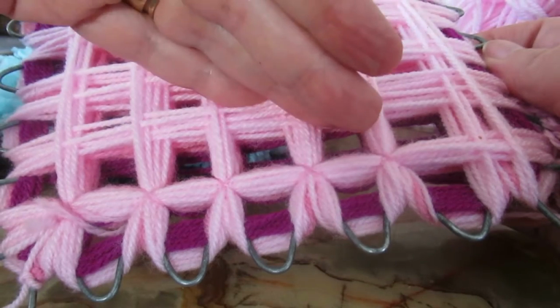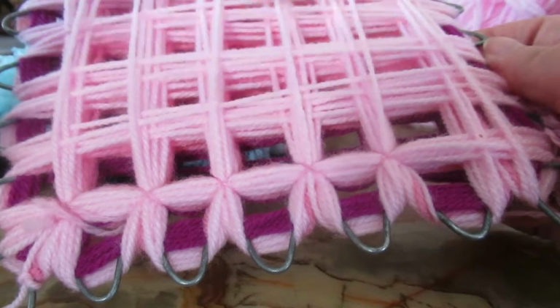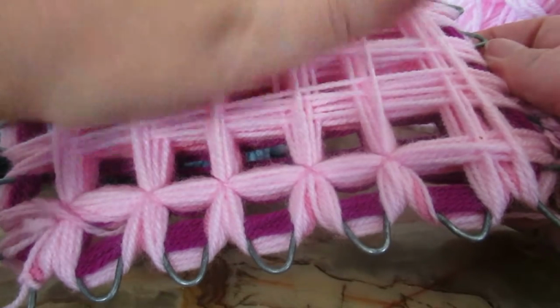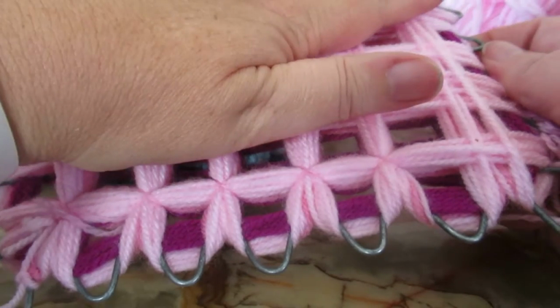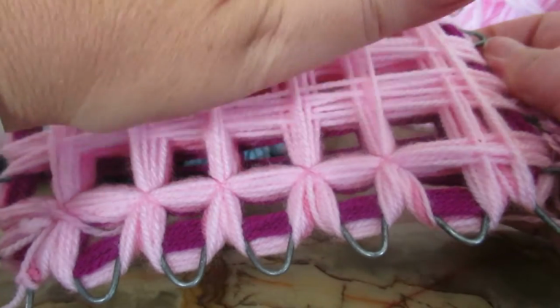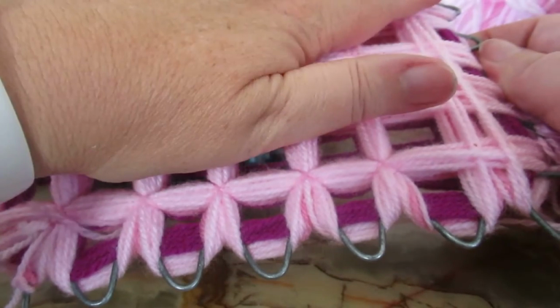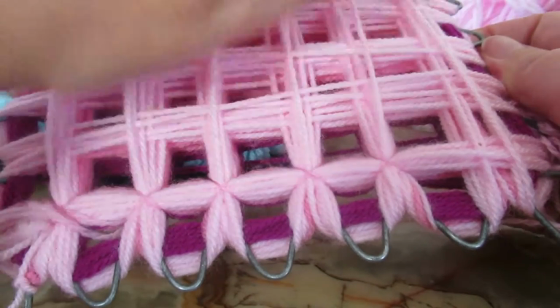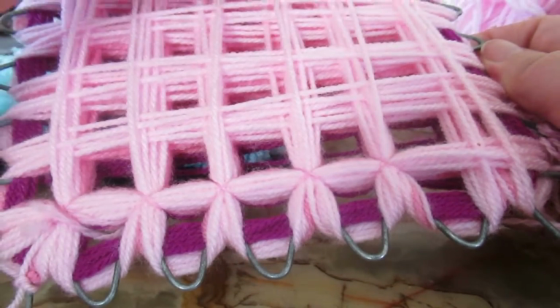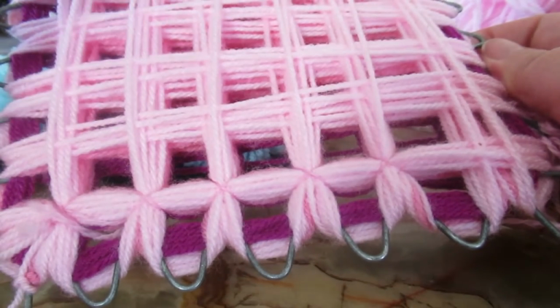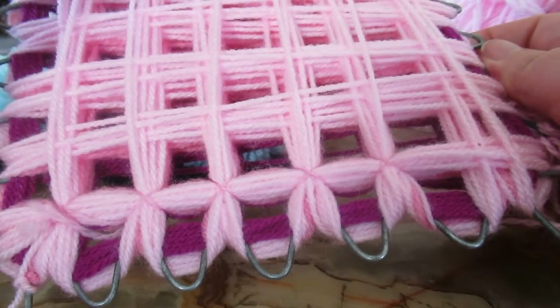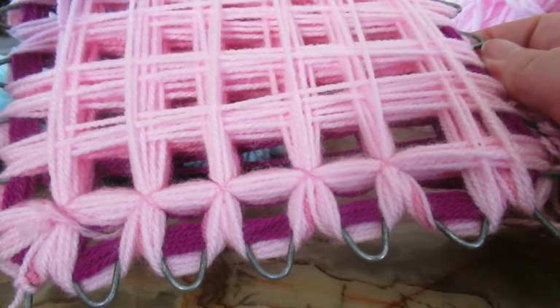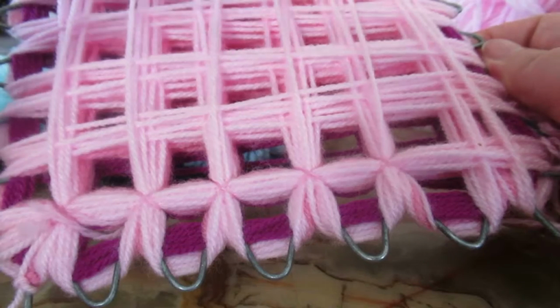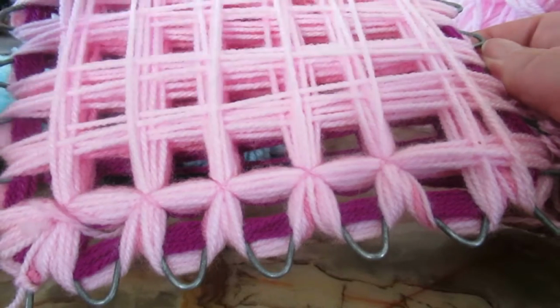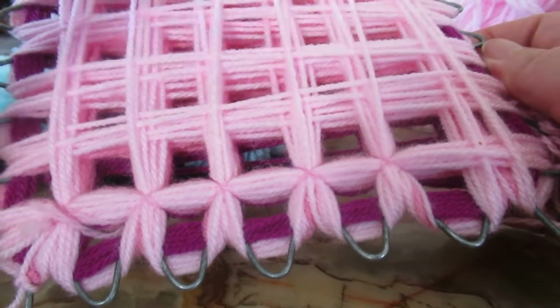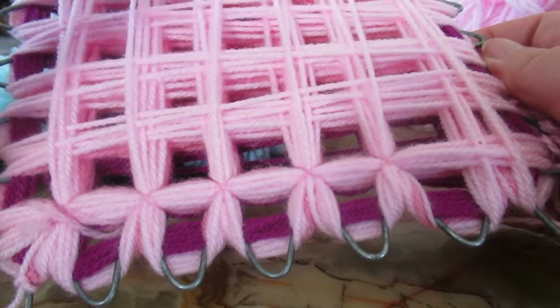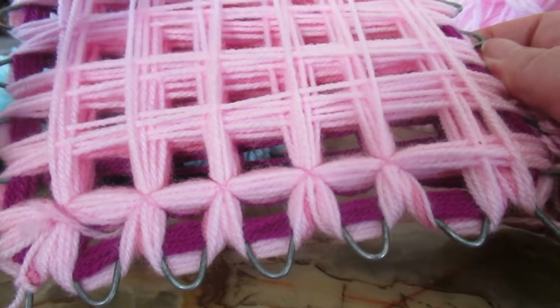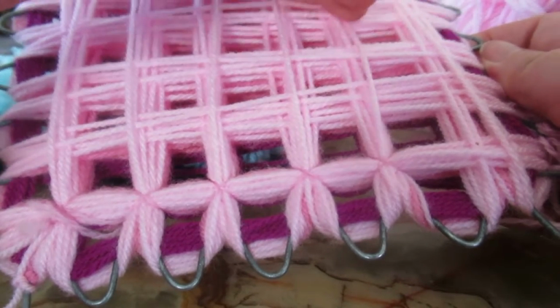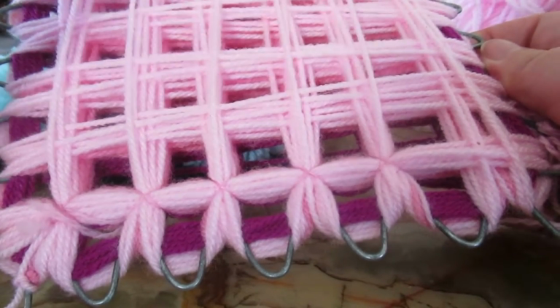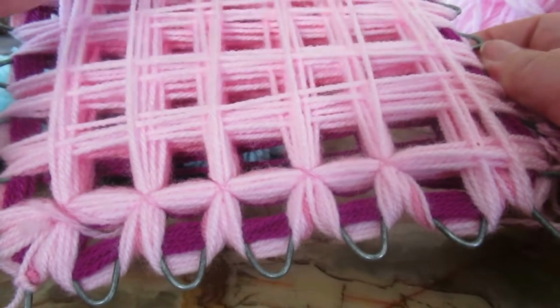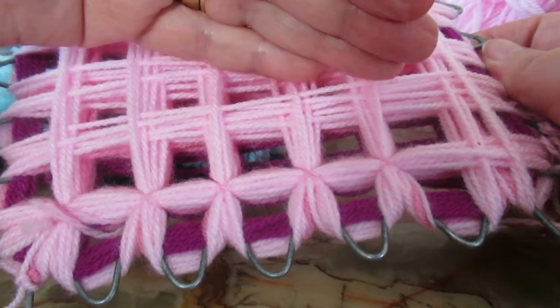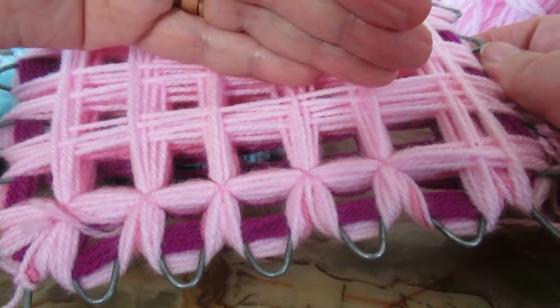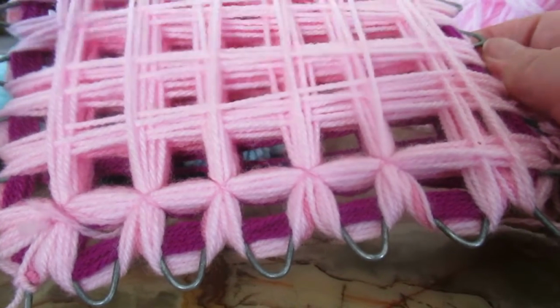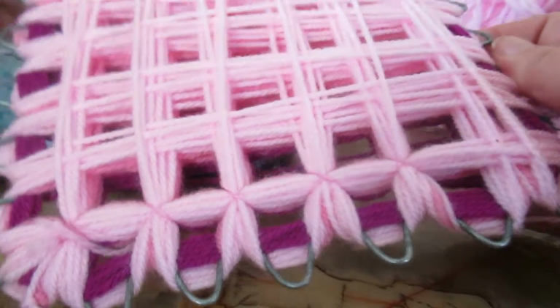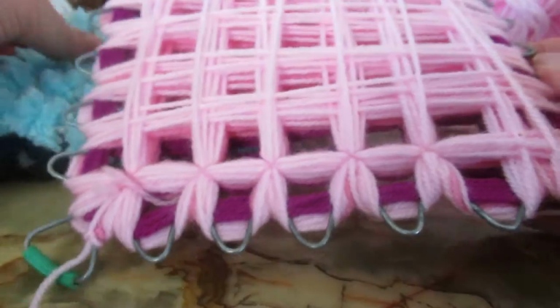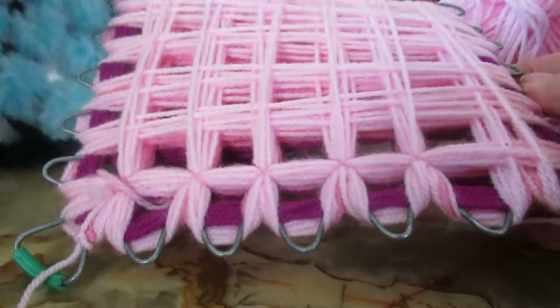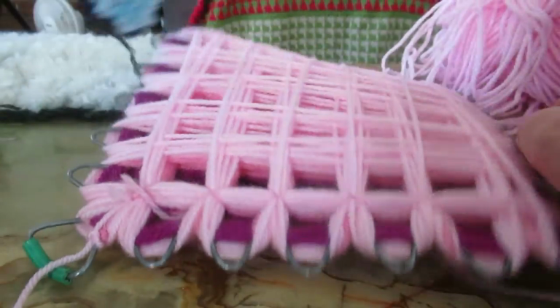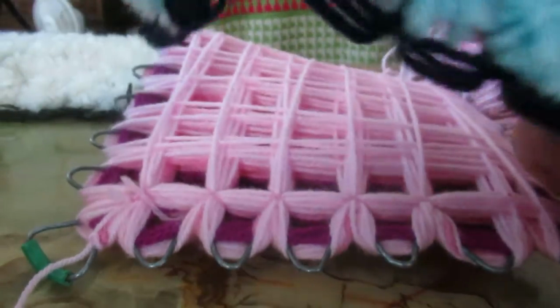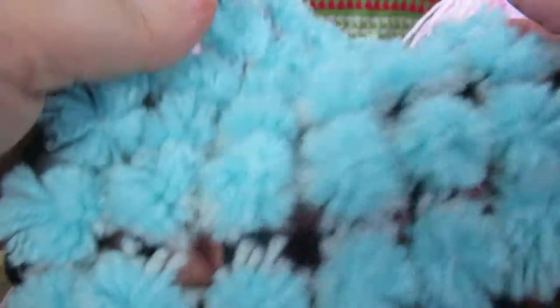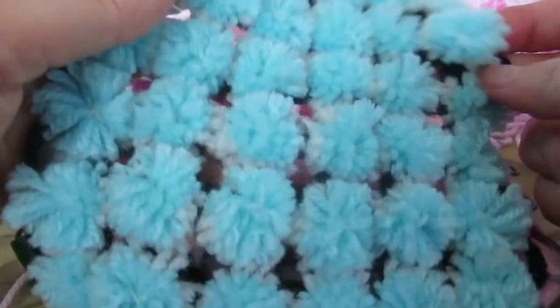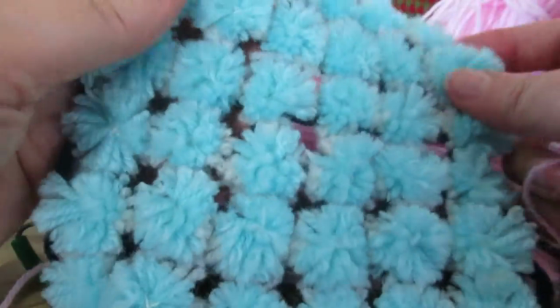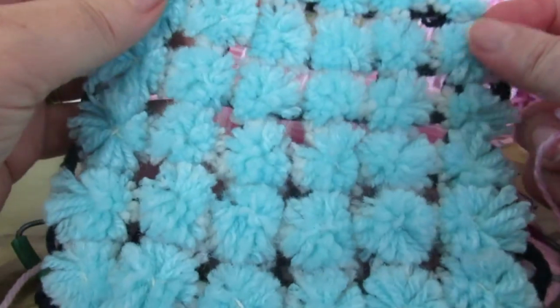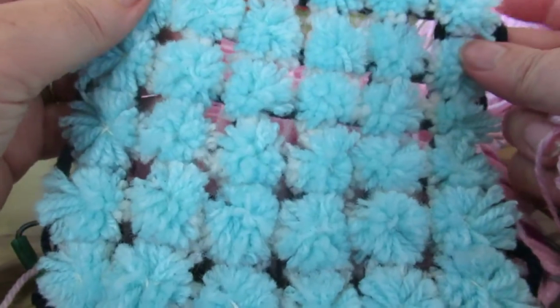Before you take it off the frame, steam it over a kettle and that fluffs all the little pom-poms up. Then take it off the frame.